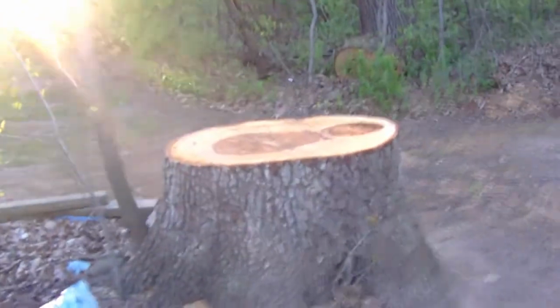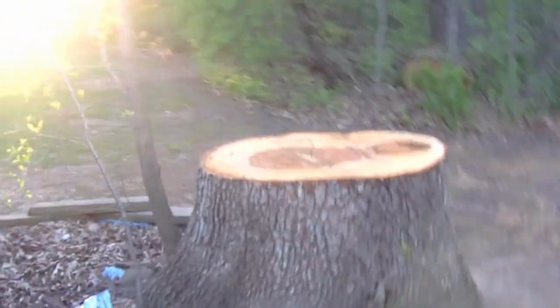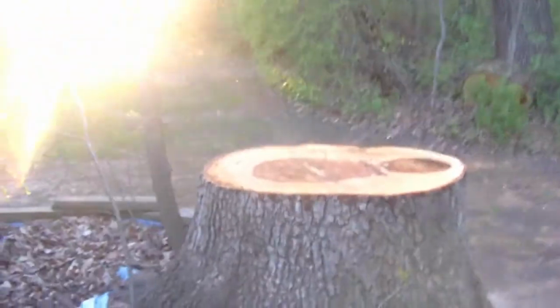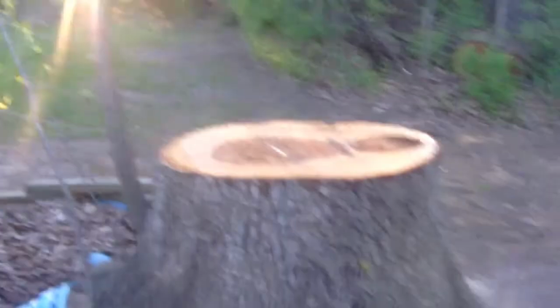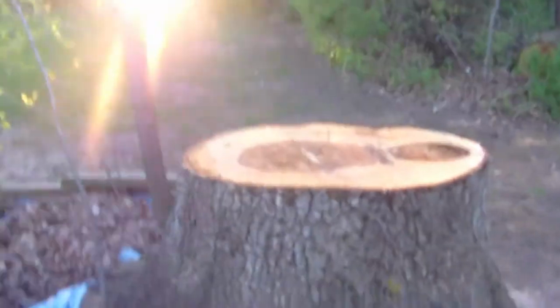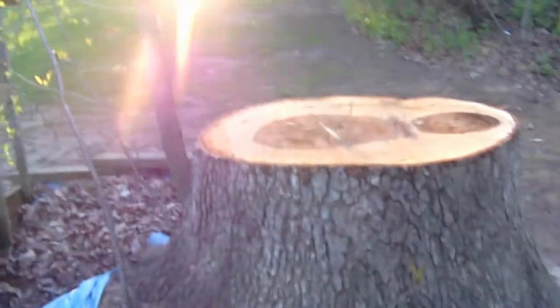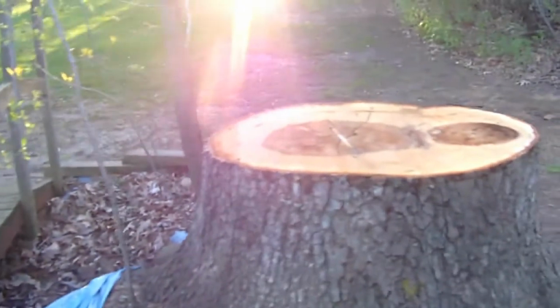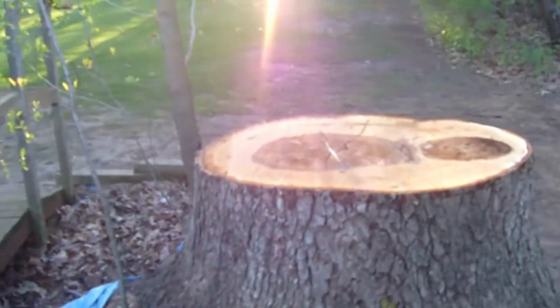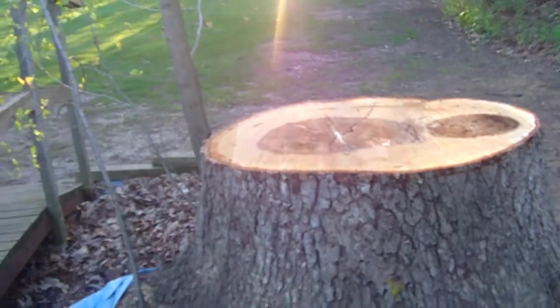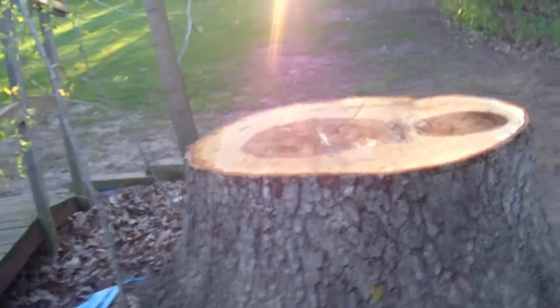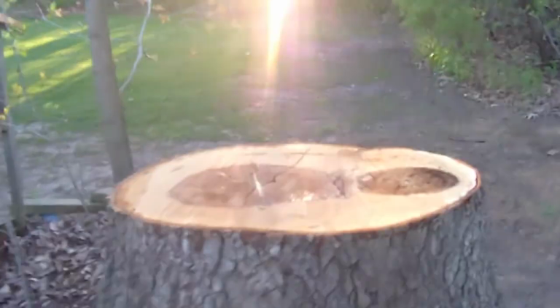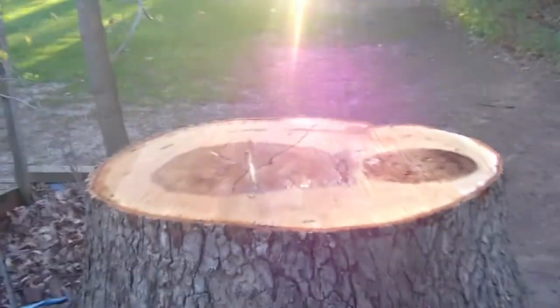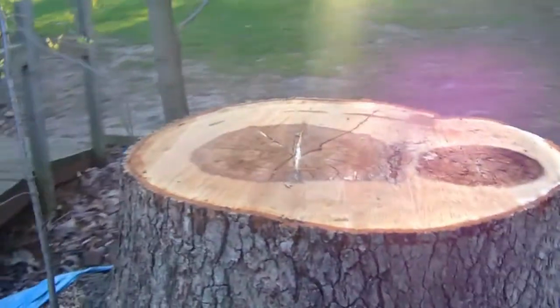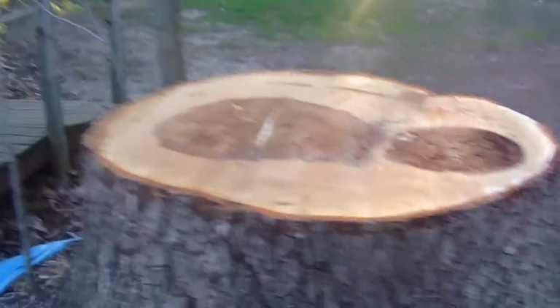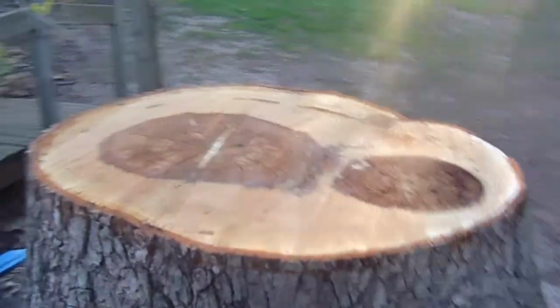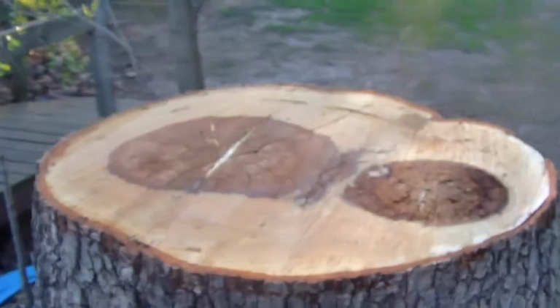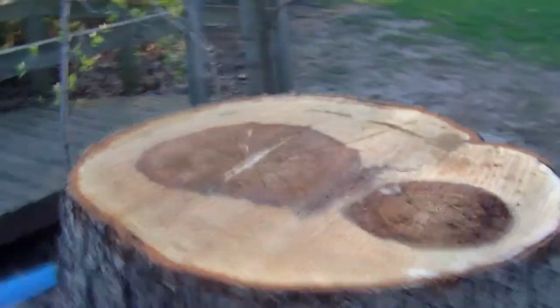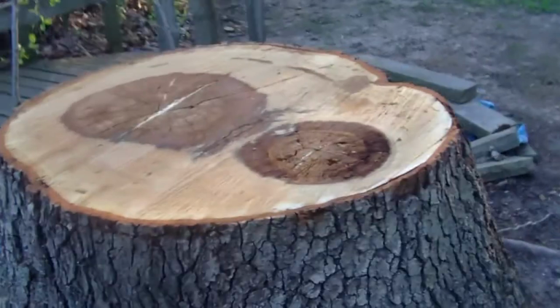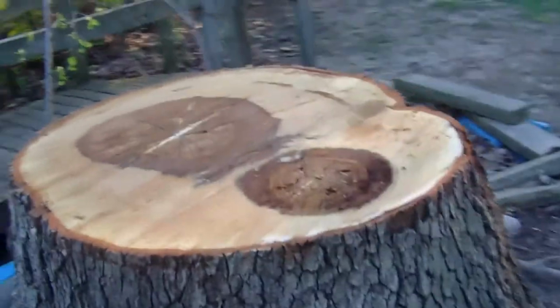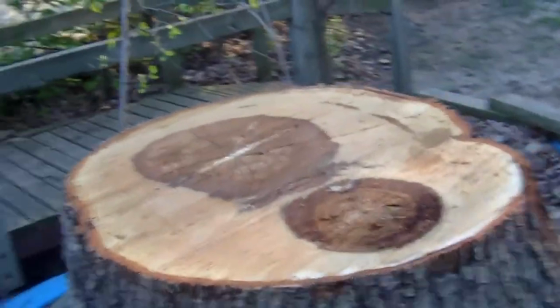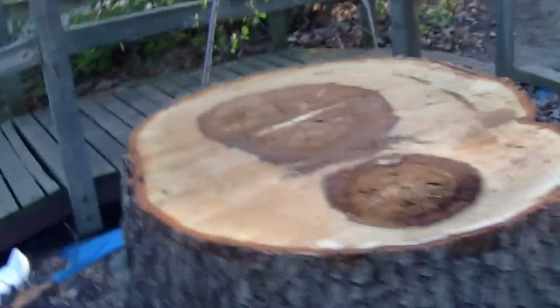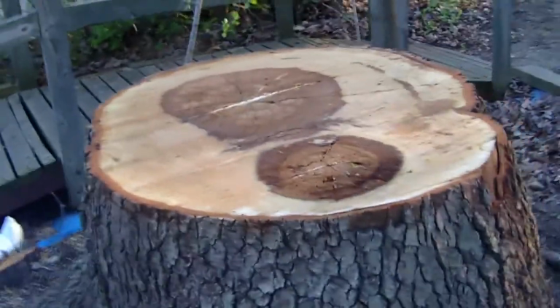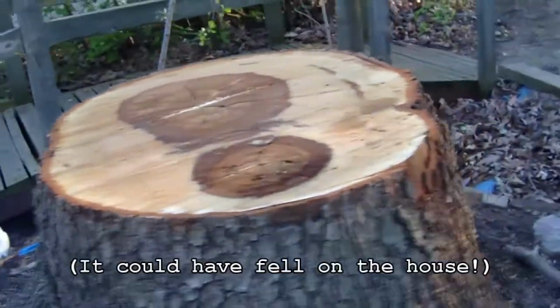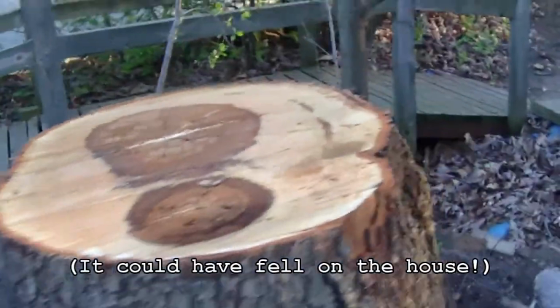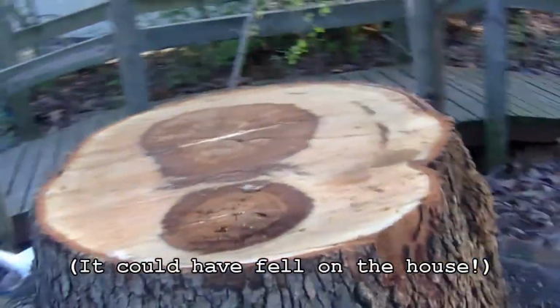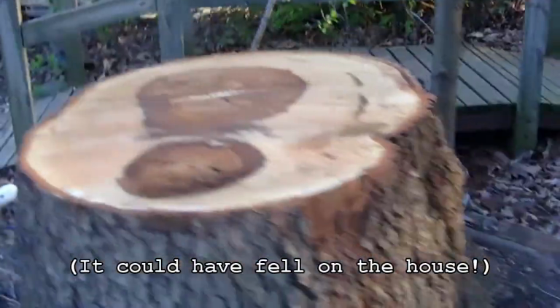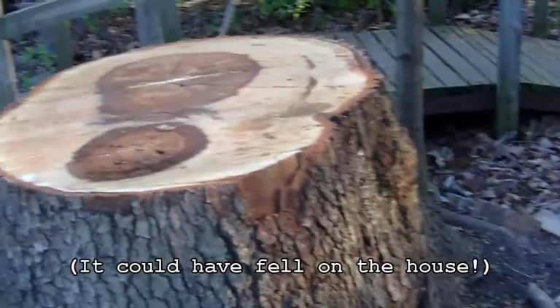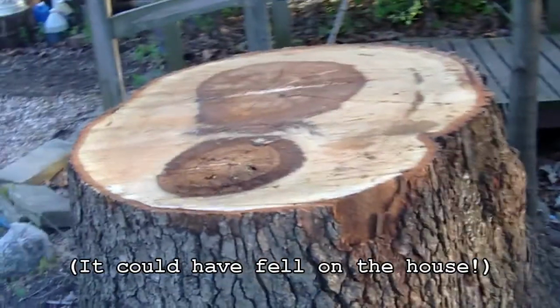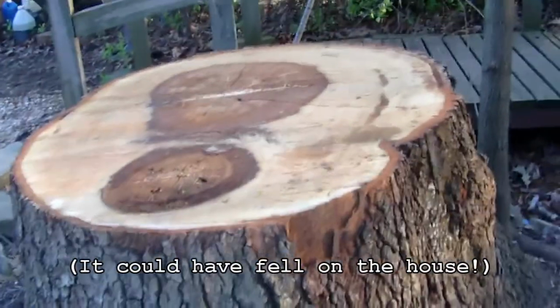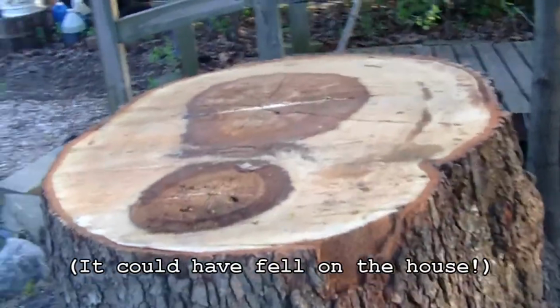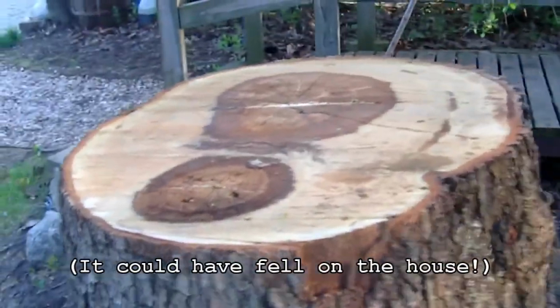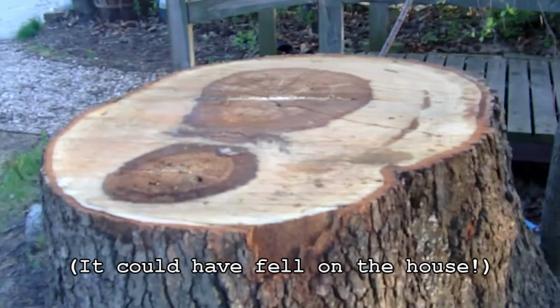We had to get it removed, just like we might get that other tree removed on the other side of the house that I mentioned earlier, because of a bunch of dead branches and it dying in general. I don't believe I mentioned that we had to get this one removed too, somewhere along the line.